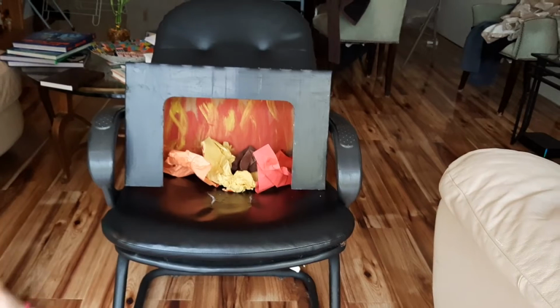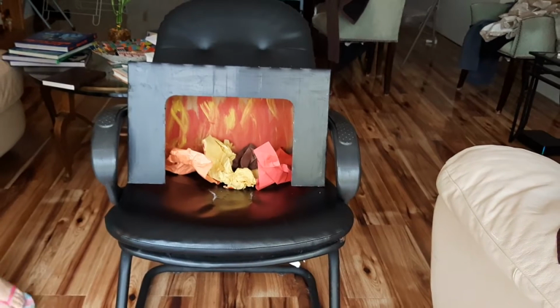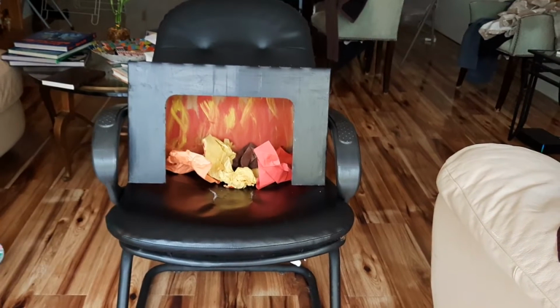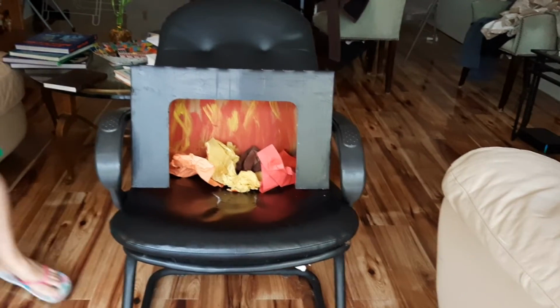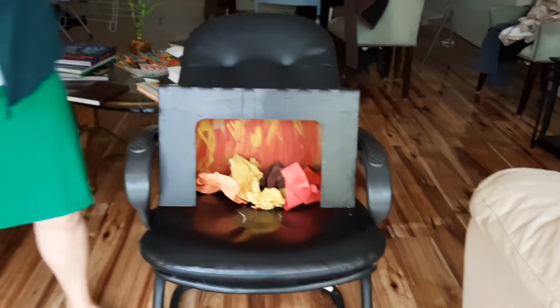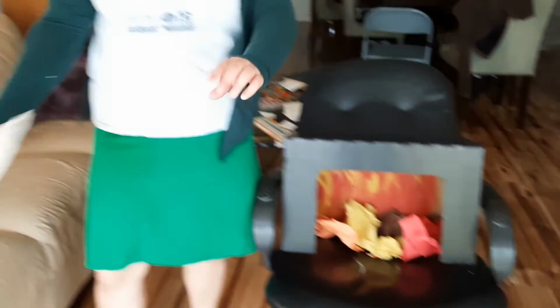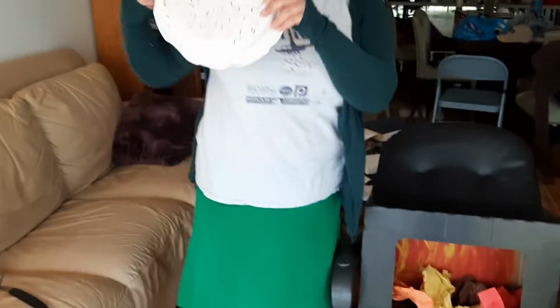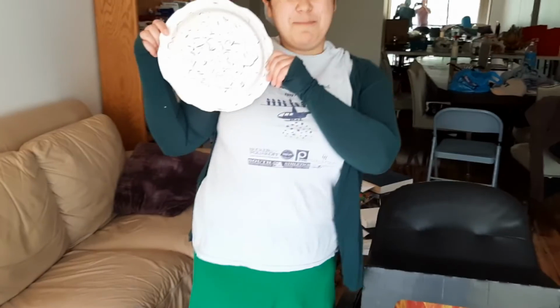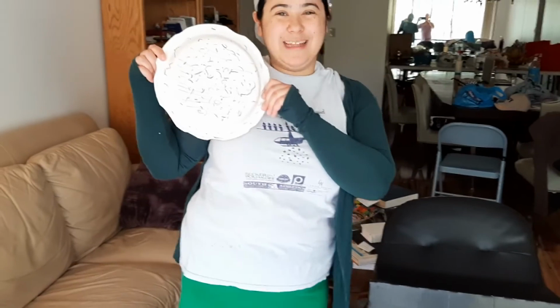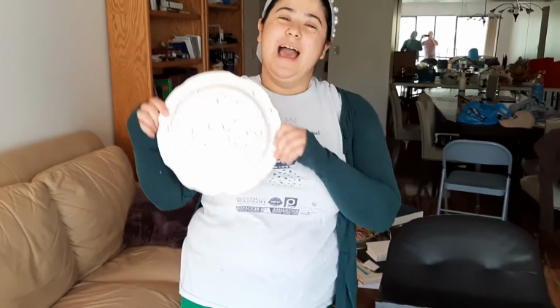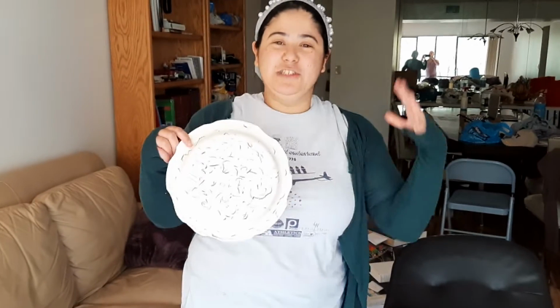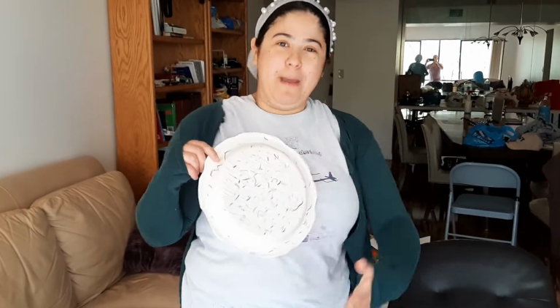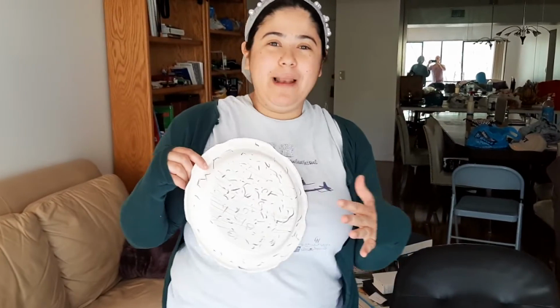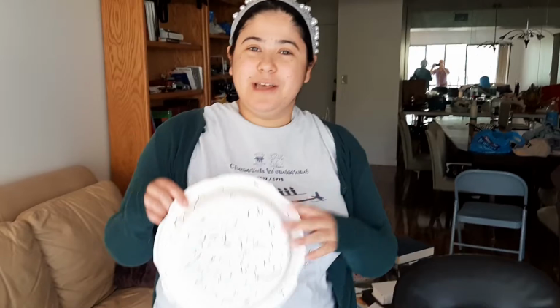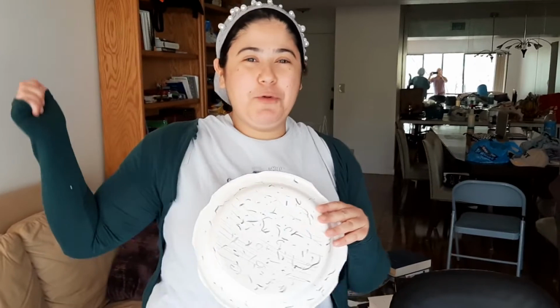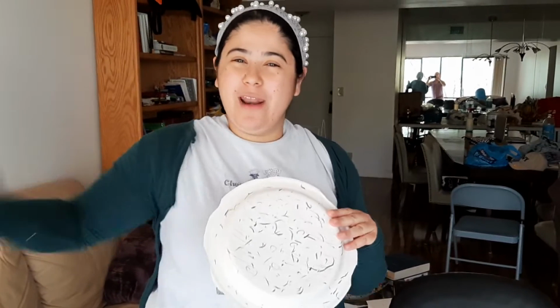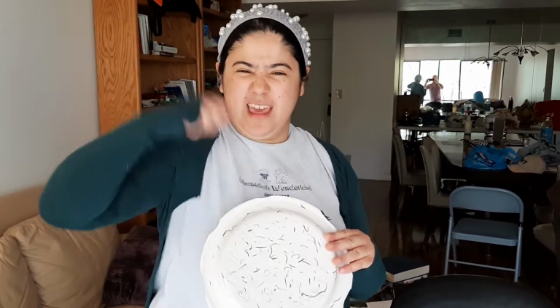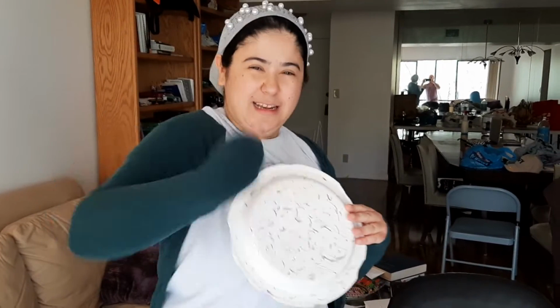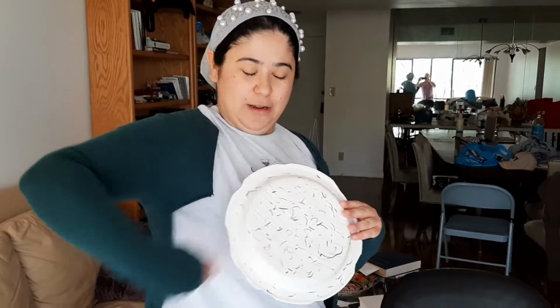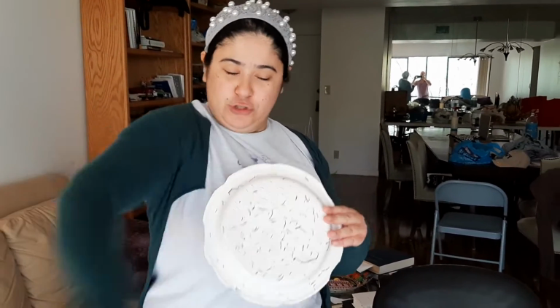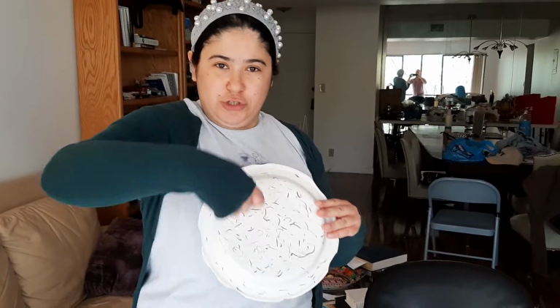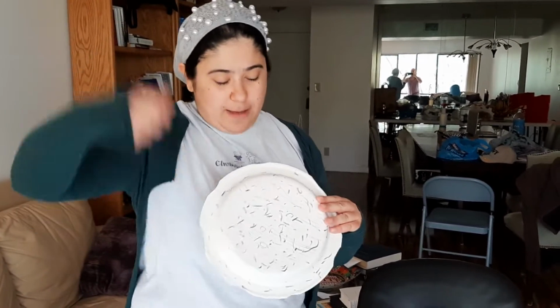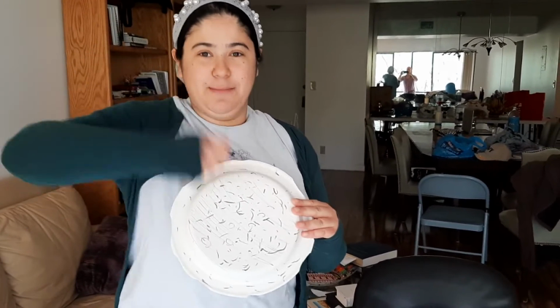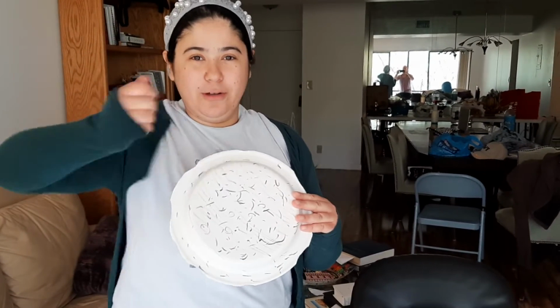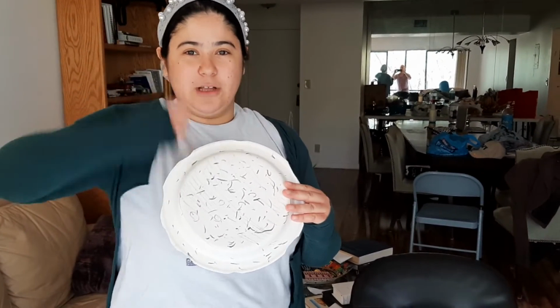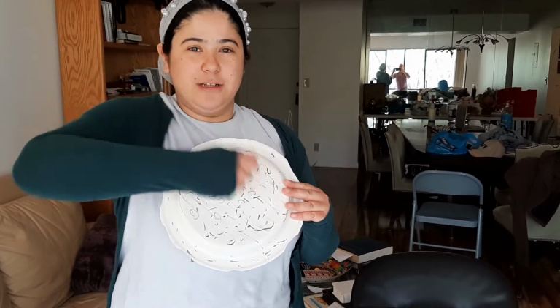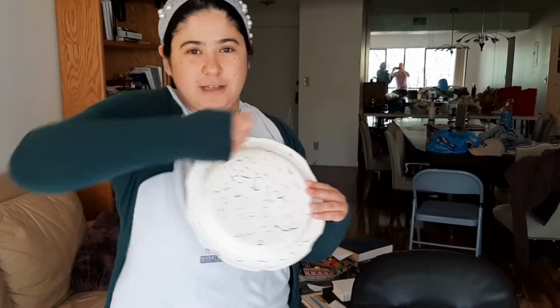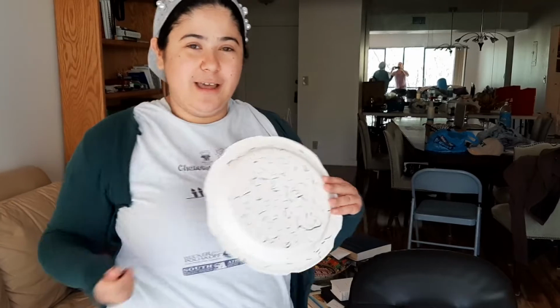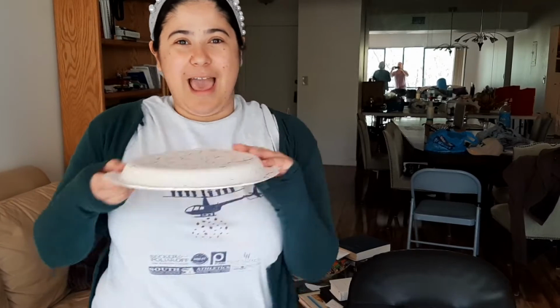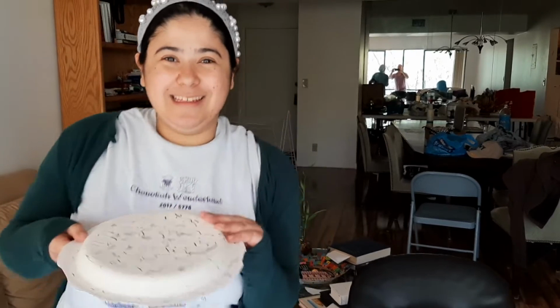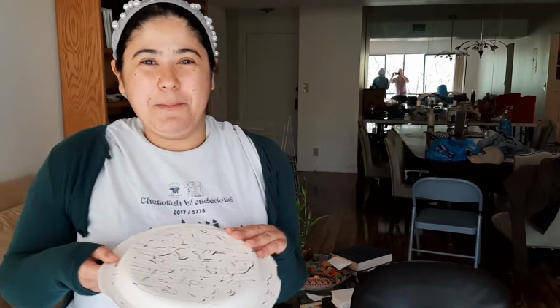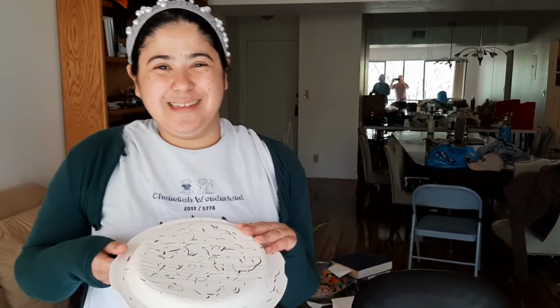Now we need a matzah. Here's a matzah. I just took a paper plate, a crayon, and I colored it in. Made some holes — dot, dot, dot, dot, dot. And here's our matzah.